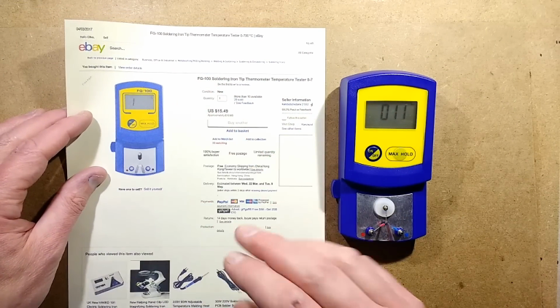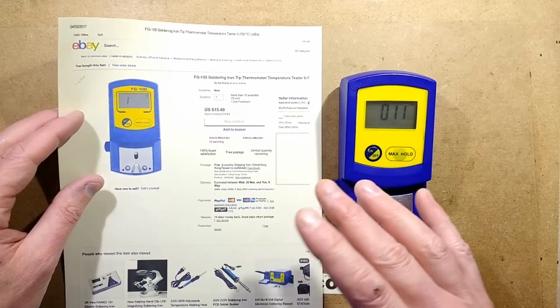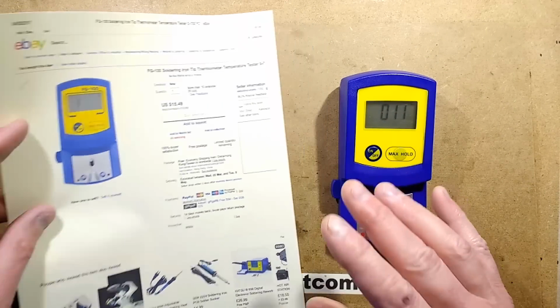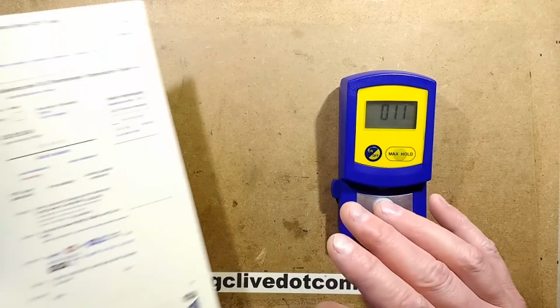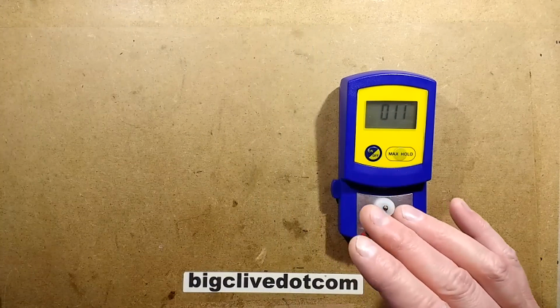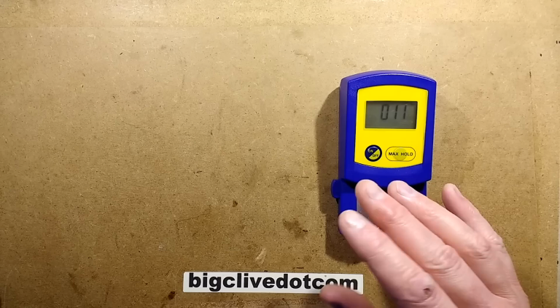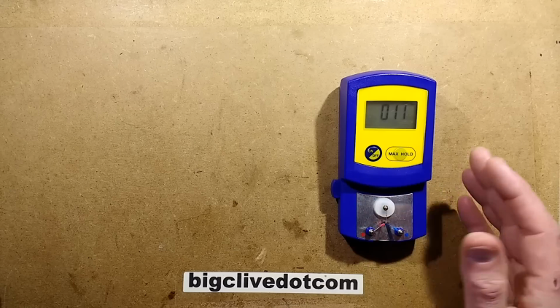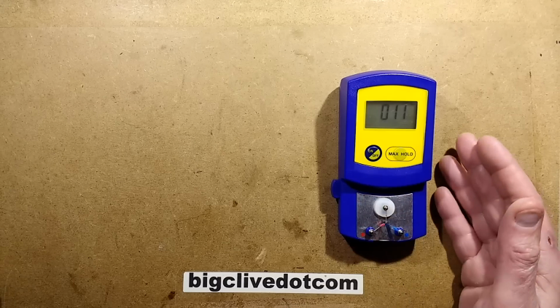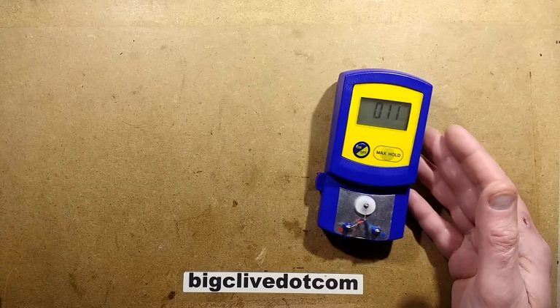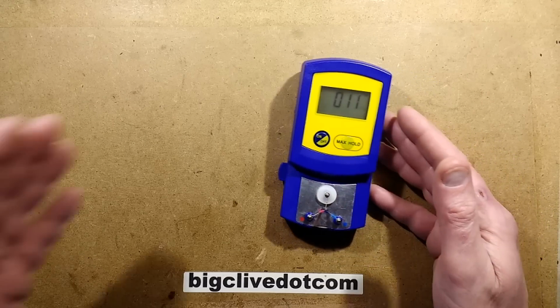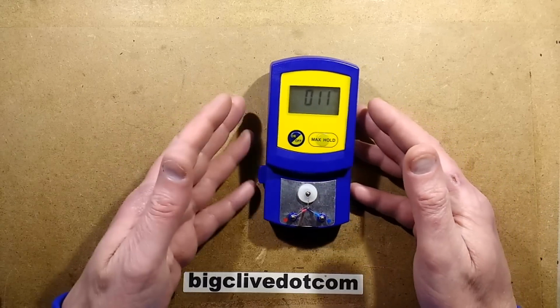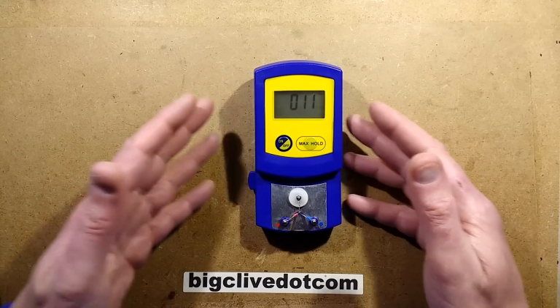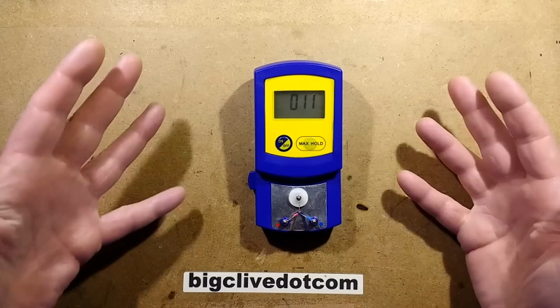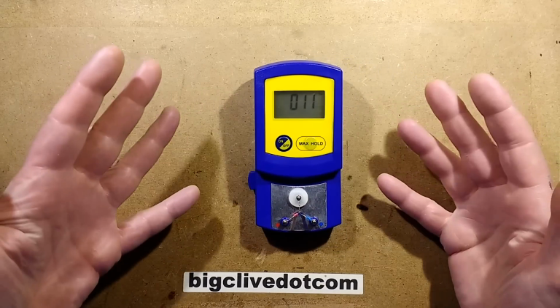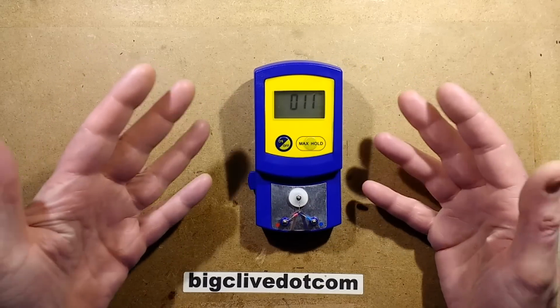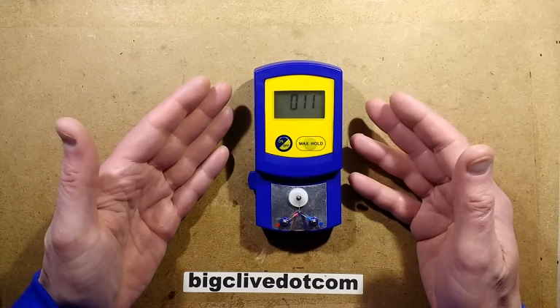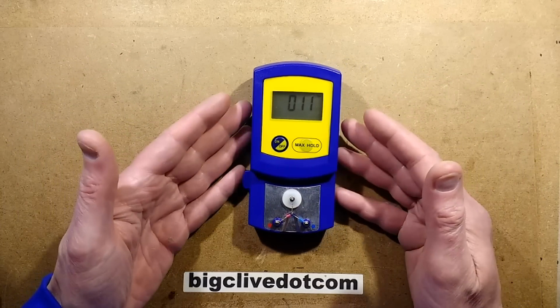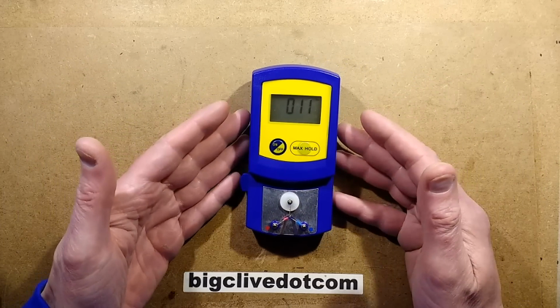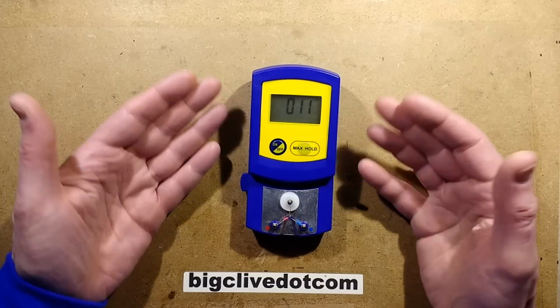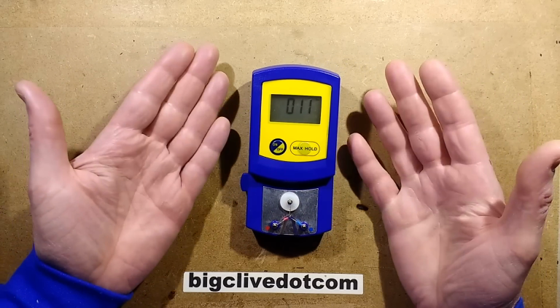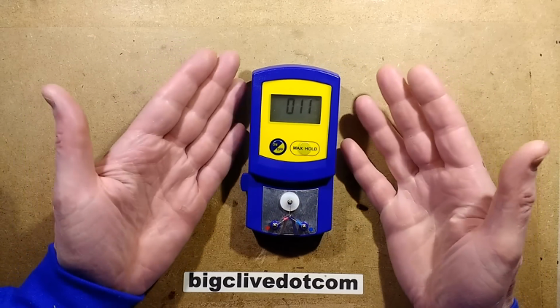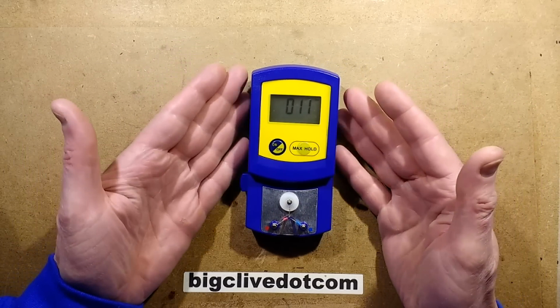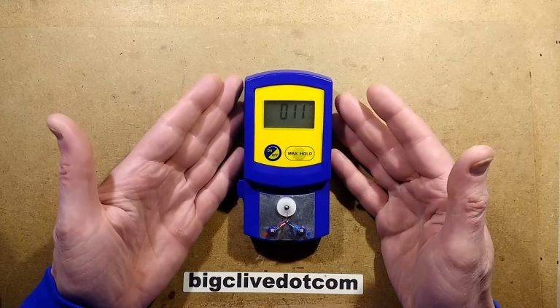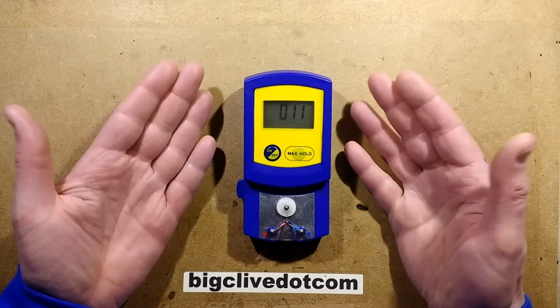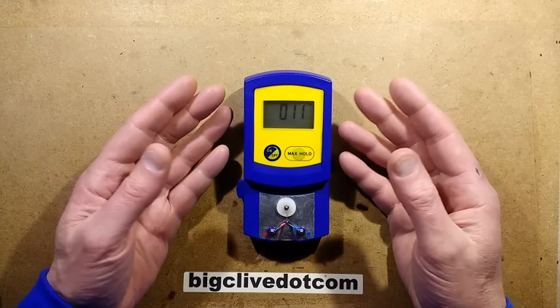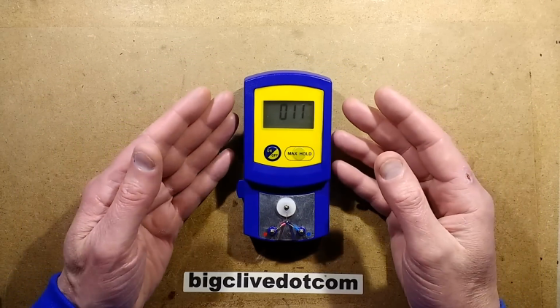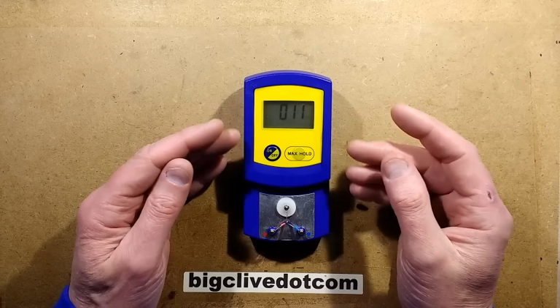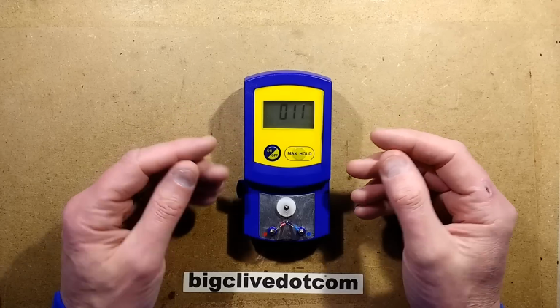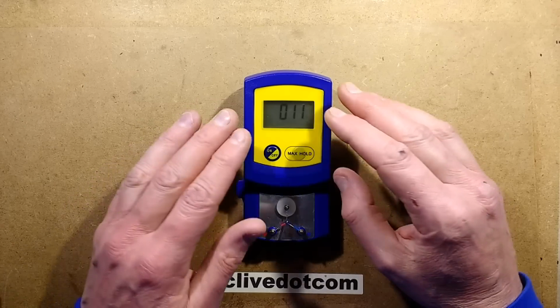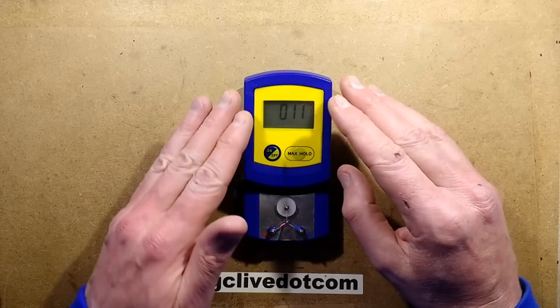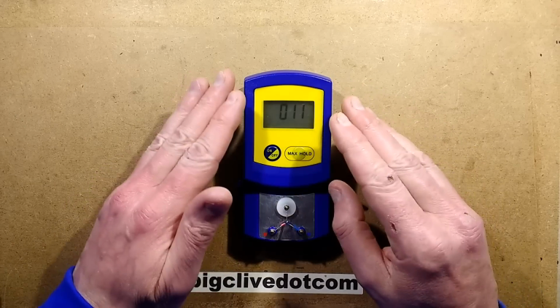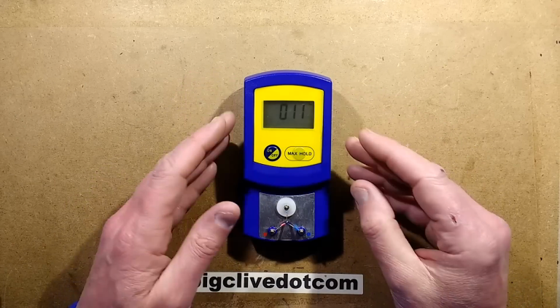There are some oddities because it is a ripoff - it doesn't actually have the full functionality. It comes with instructions that appear to be aimed at the original, but it's got a few oddities.